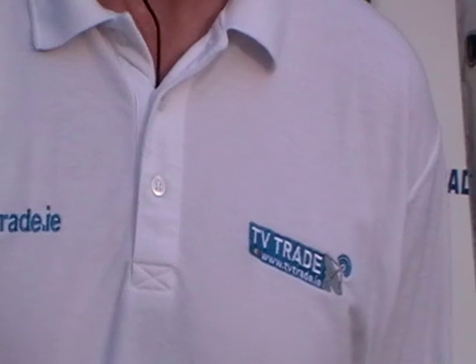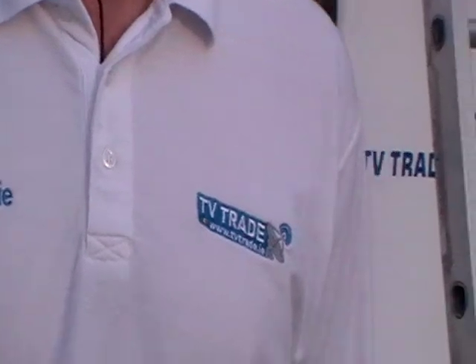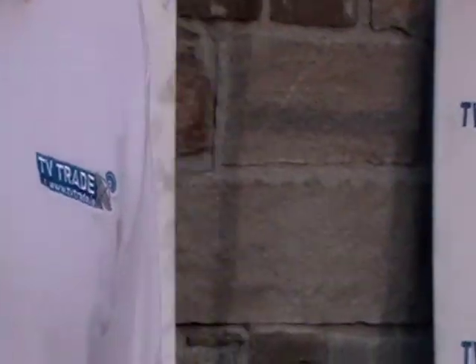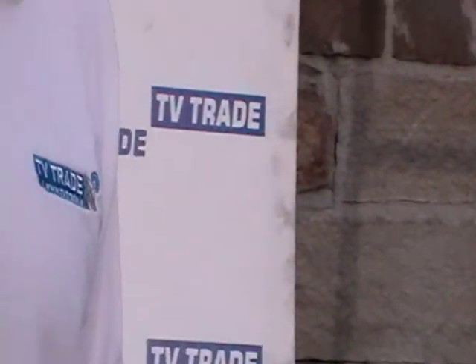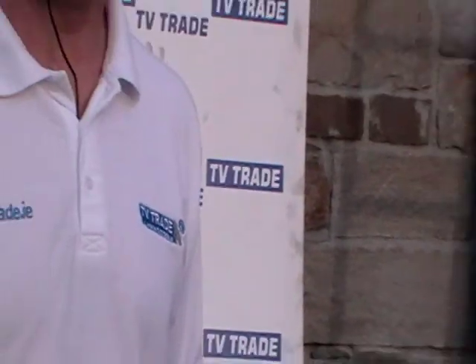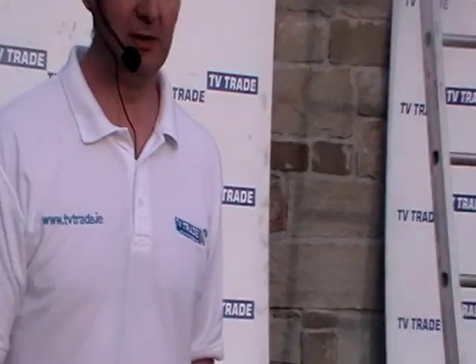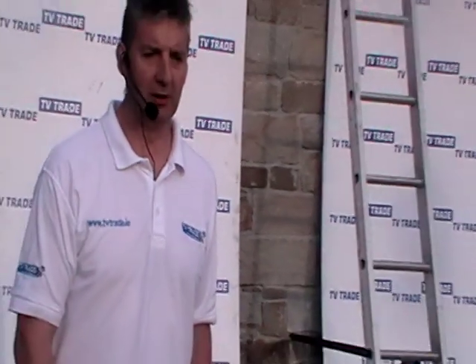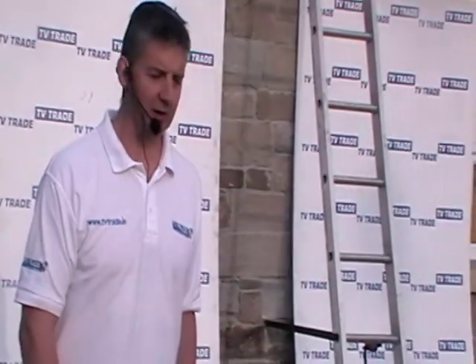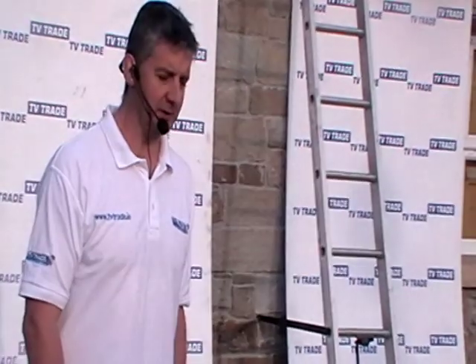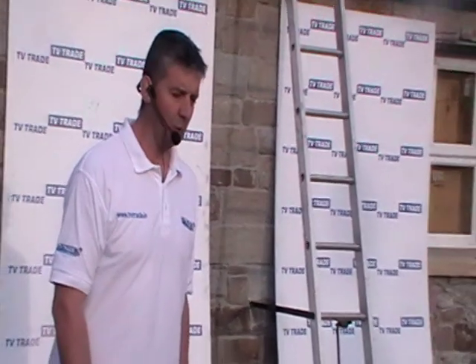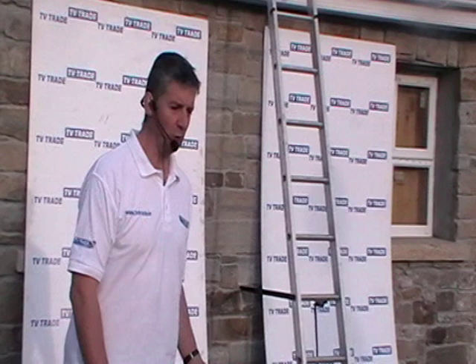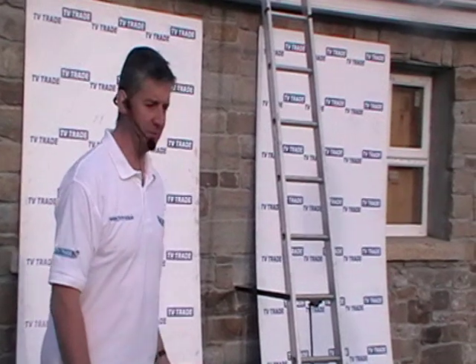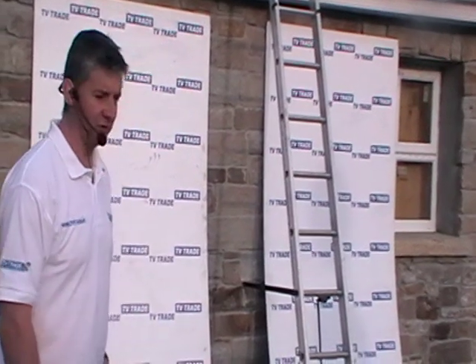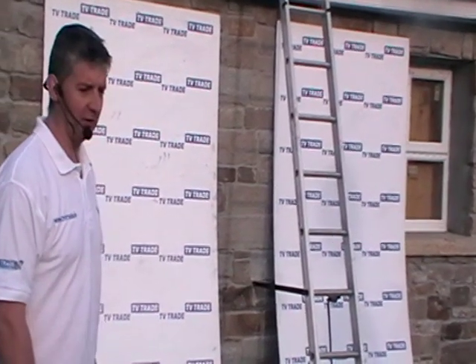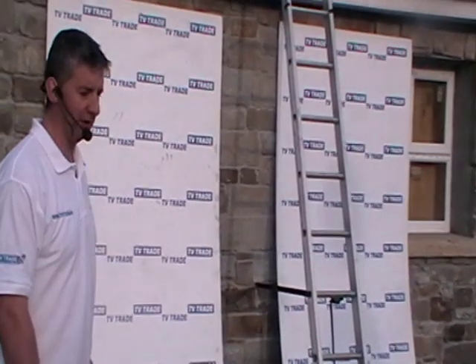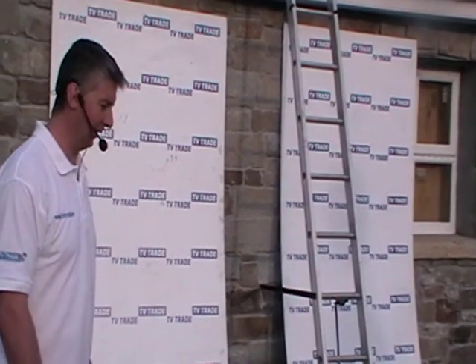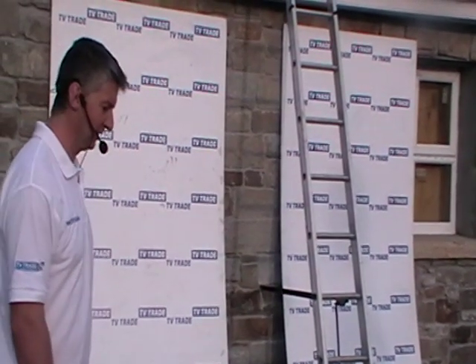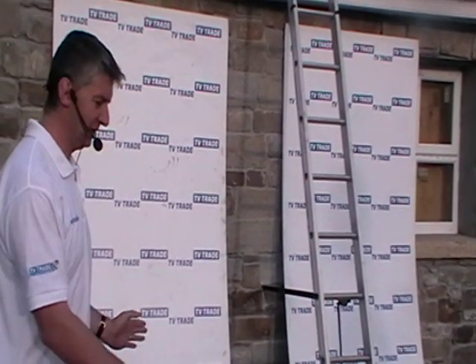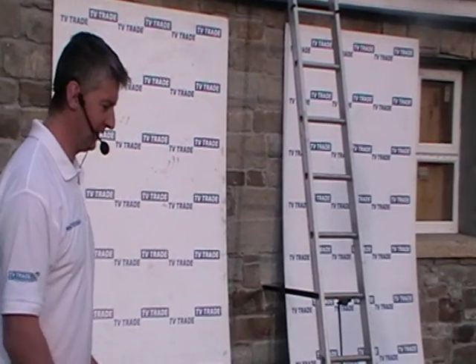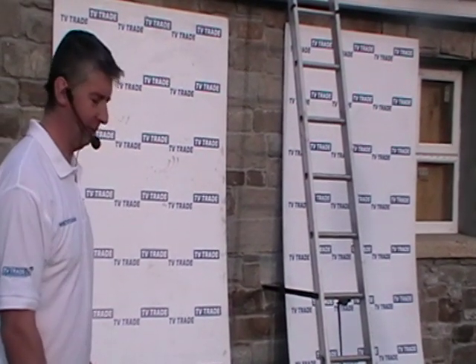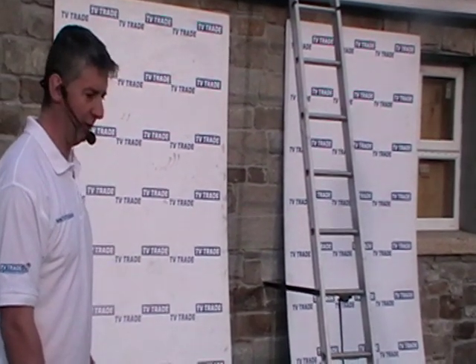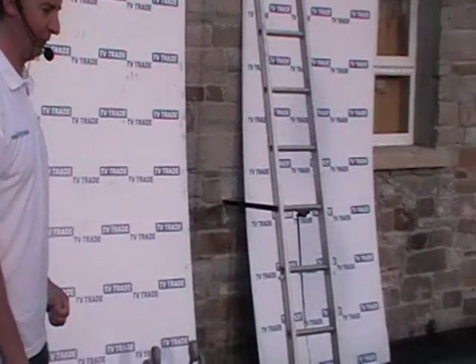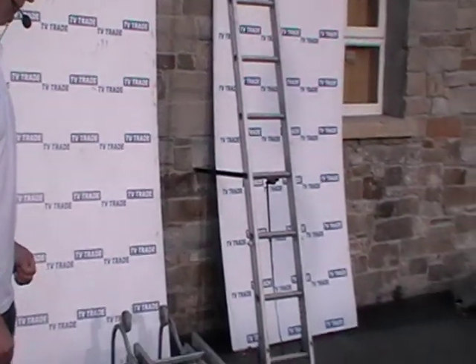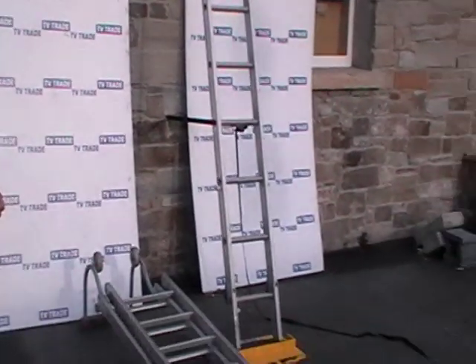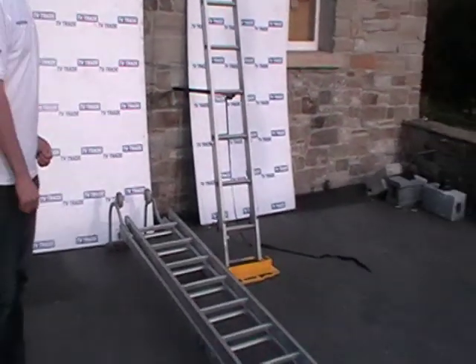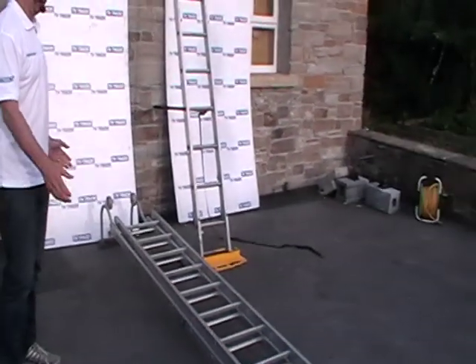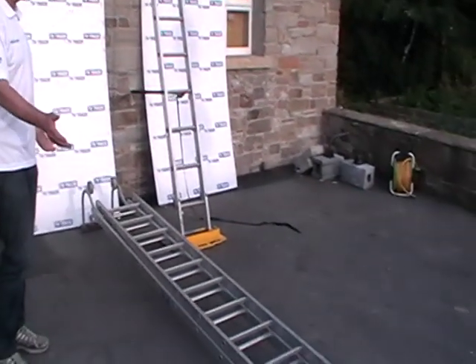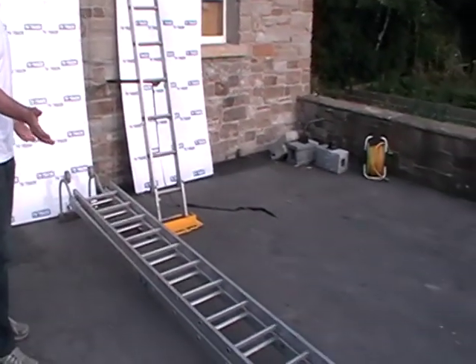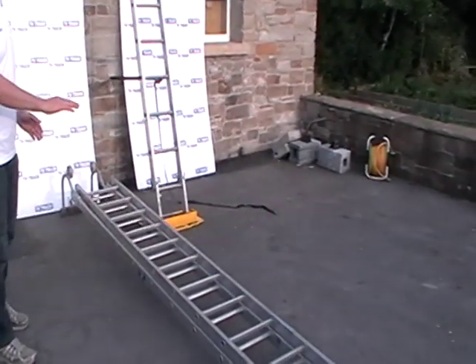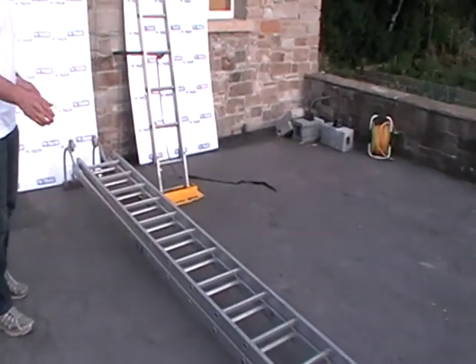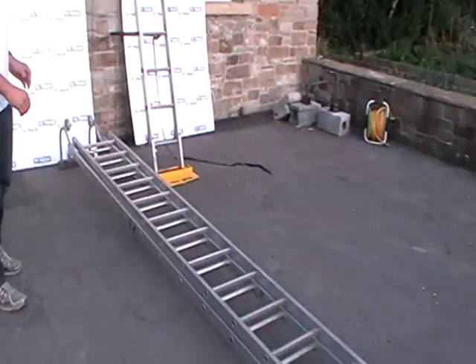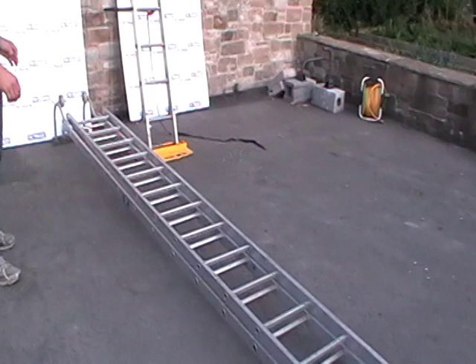I'm going to talk to you about a new product we've added to the TVTrade.ie website, which is roof ladders manufactured here in Ireland by Strad Valley Ladders. You can see an example of the roof ladder here in front of me. It comes in two sections and it's on self-locking hinges.